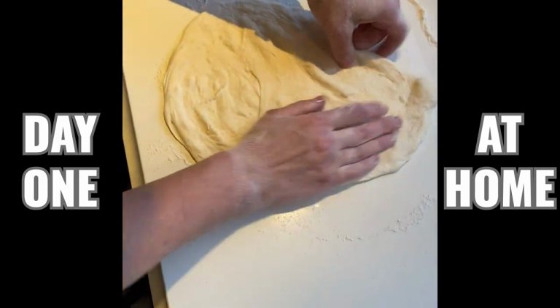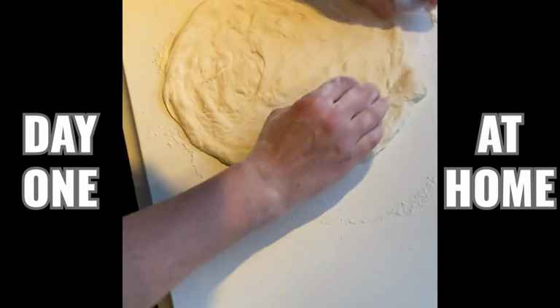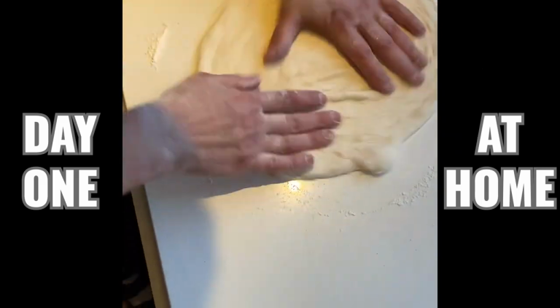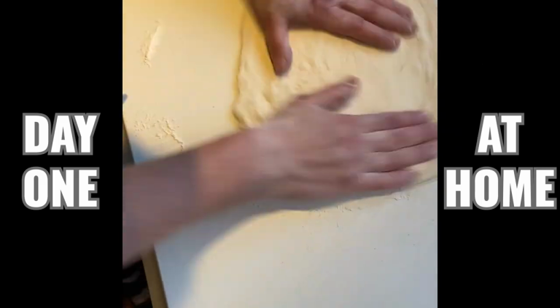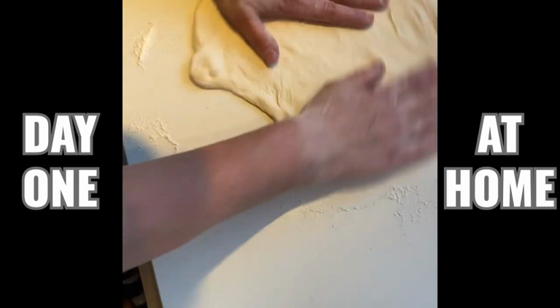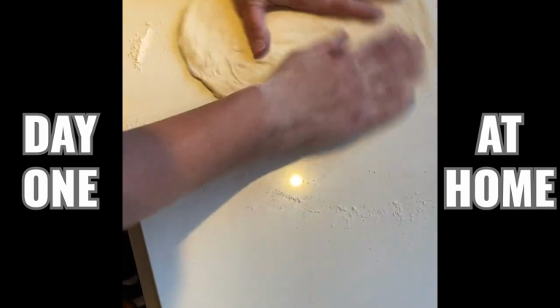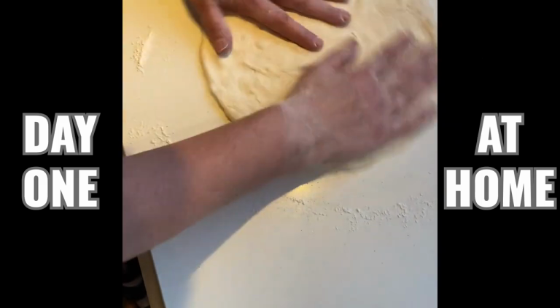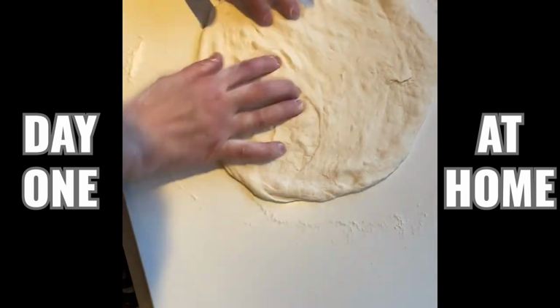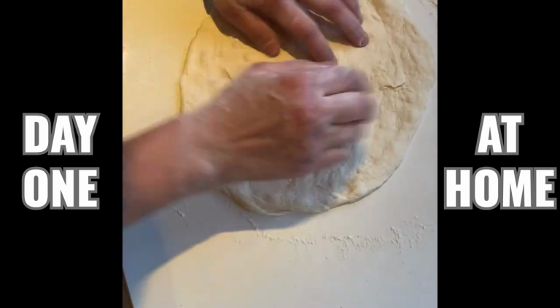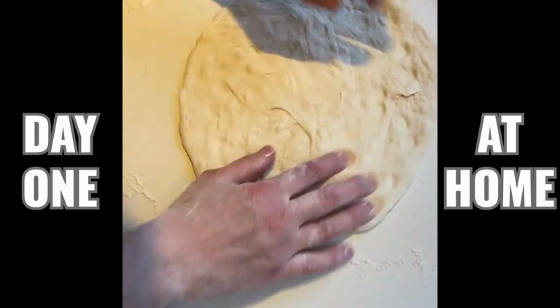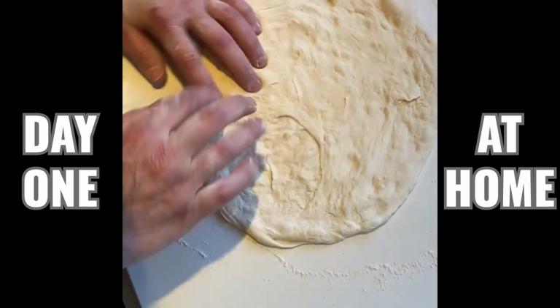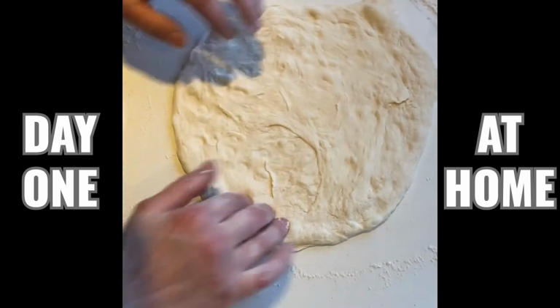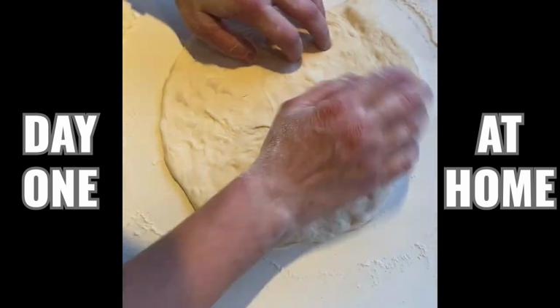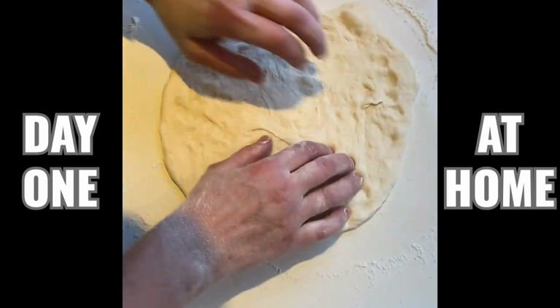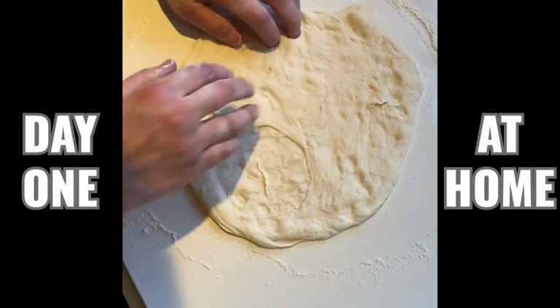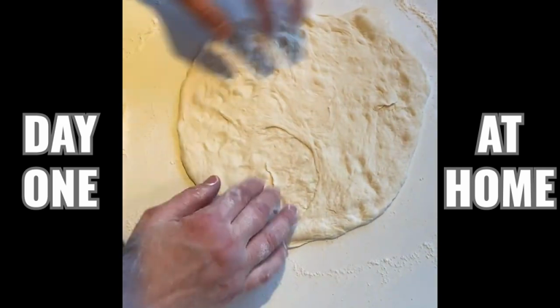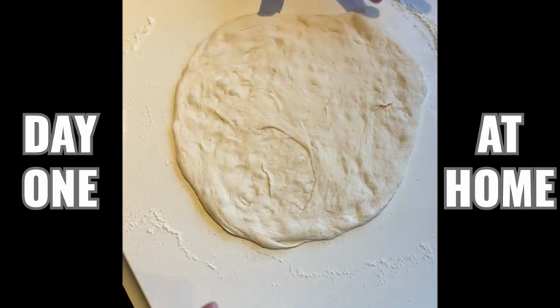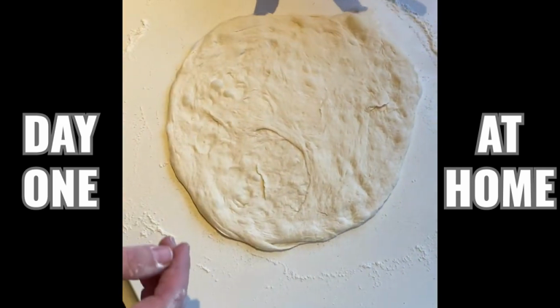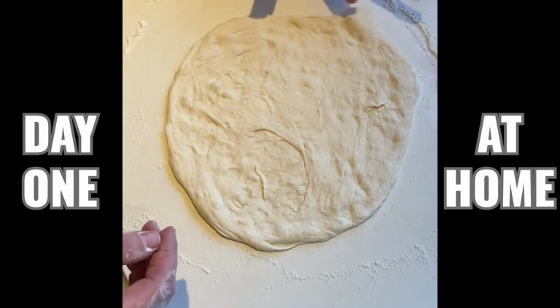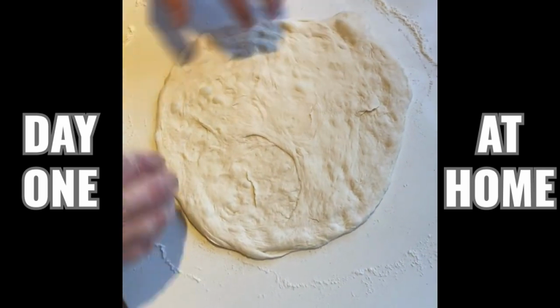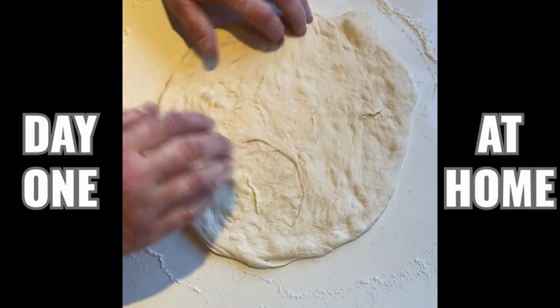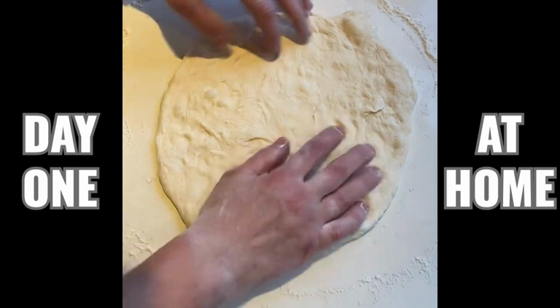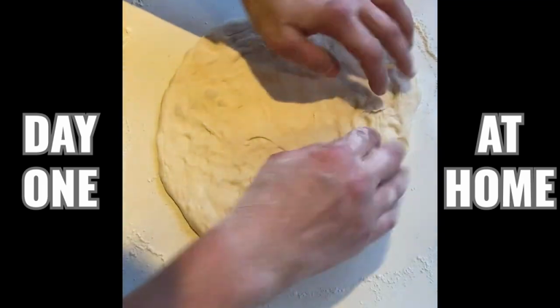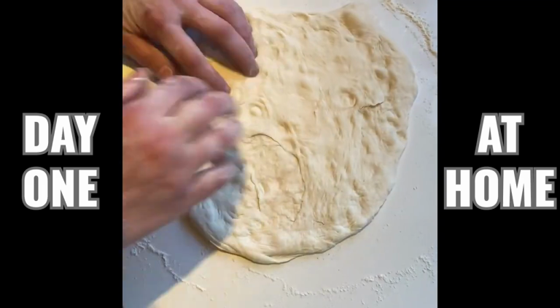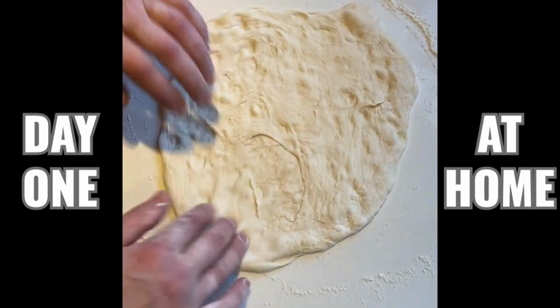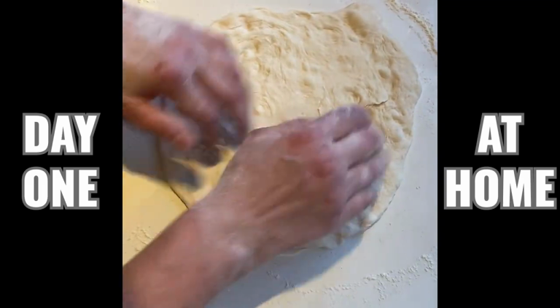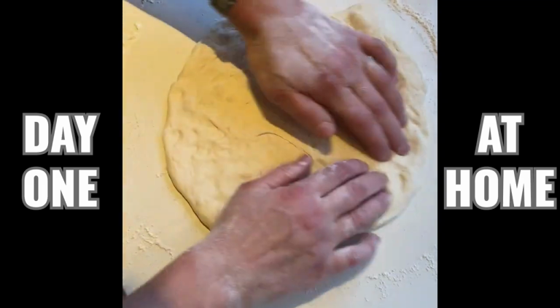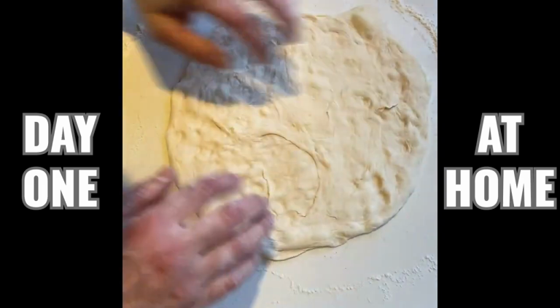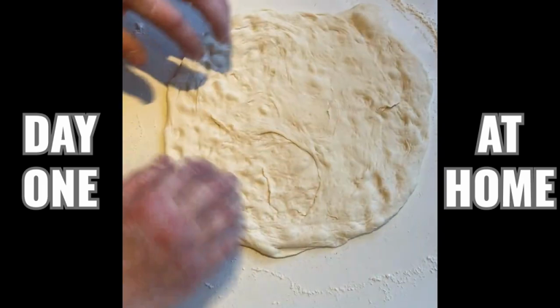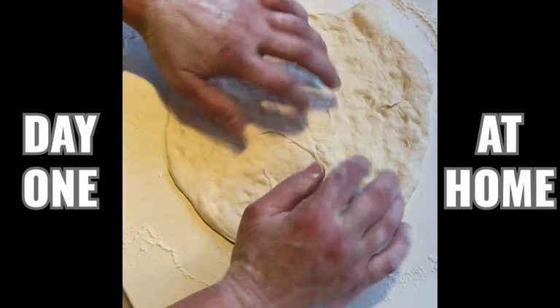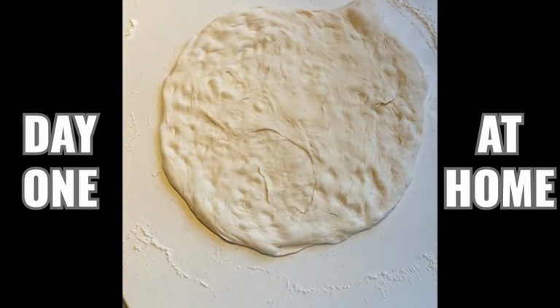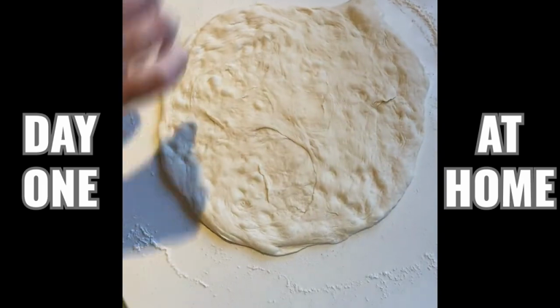Not always easy if you have nails — I don't. Look at that nice air bubble.